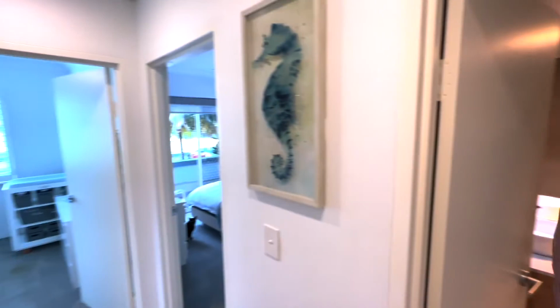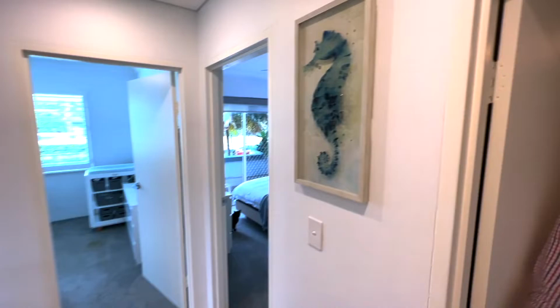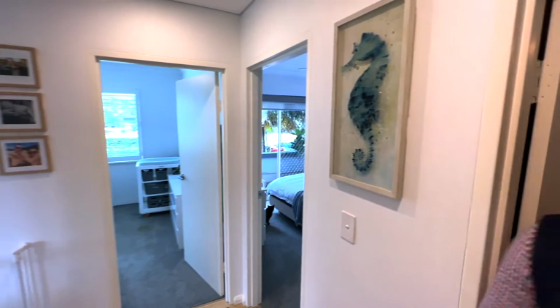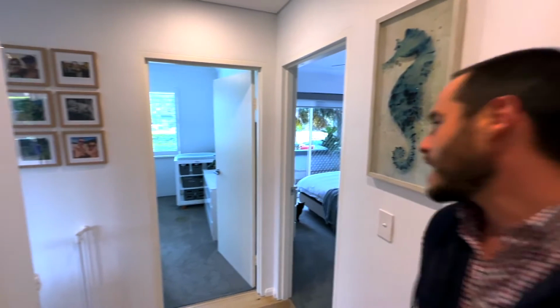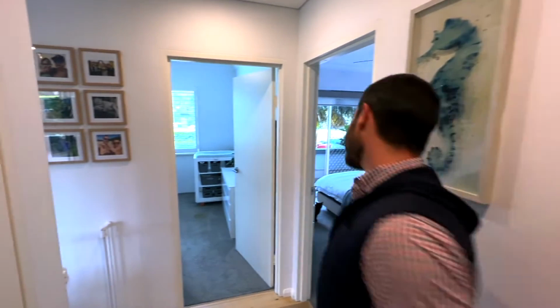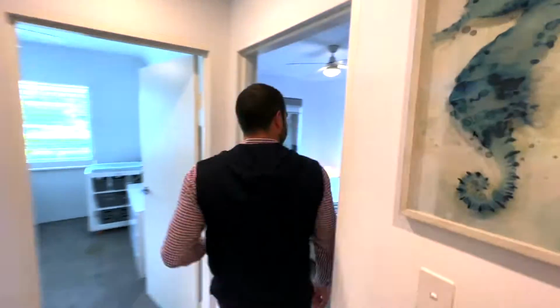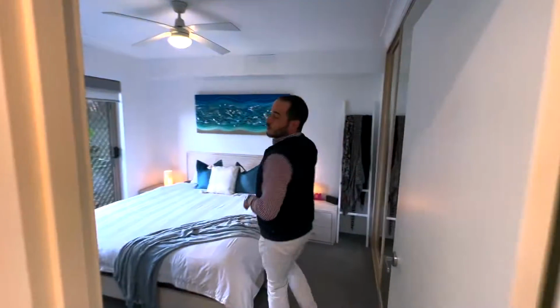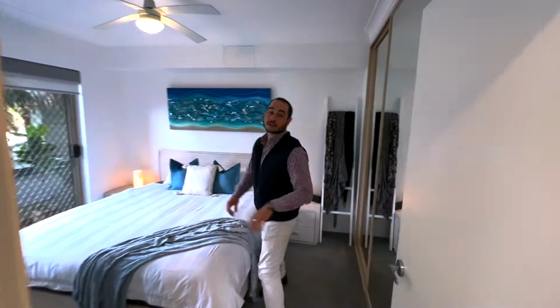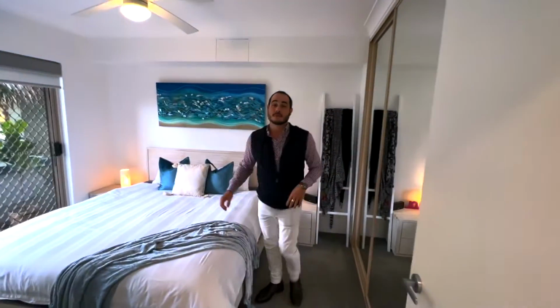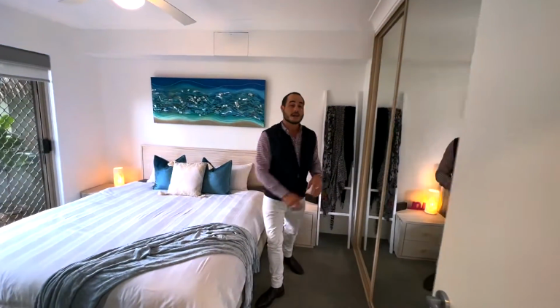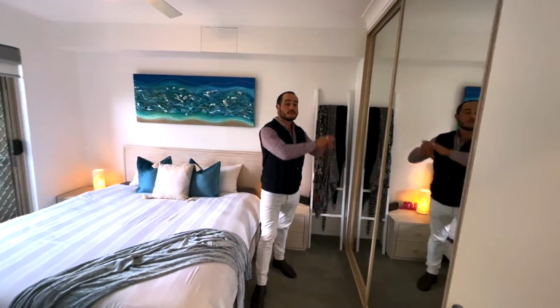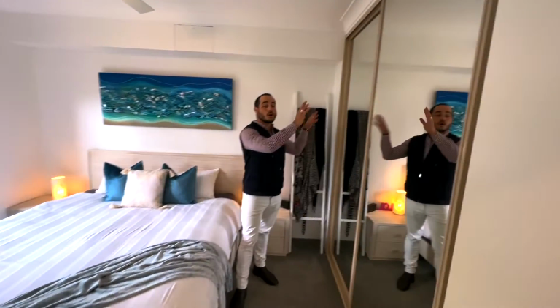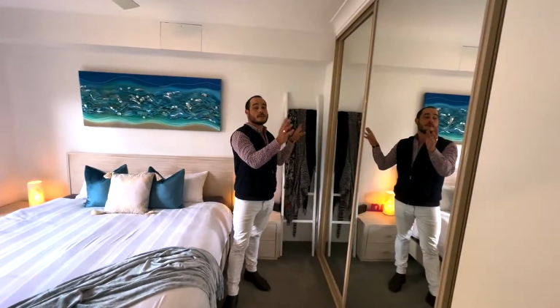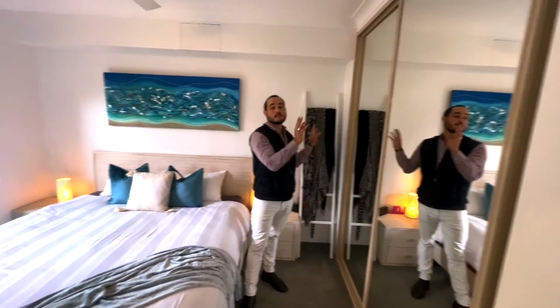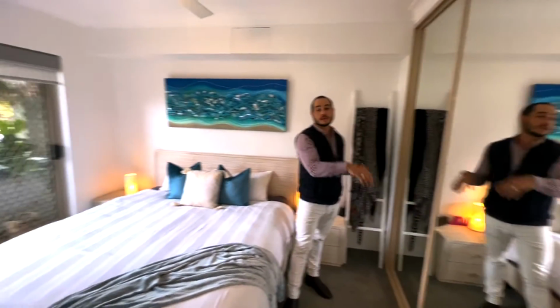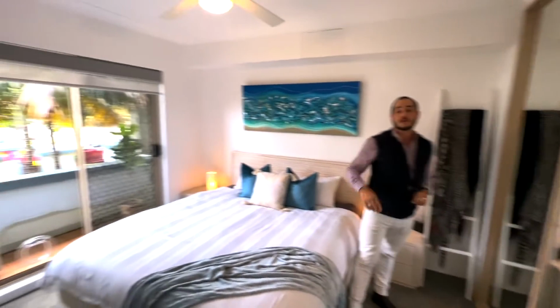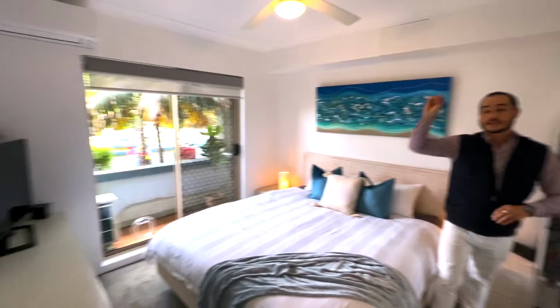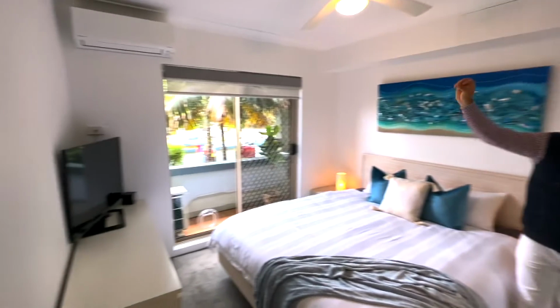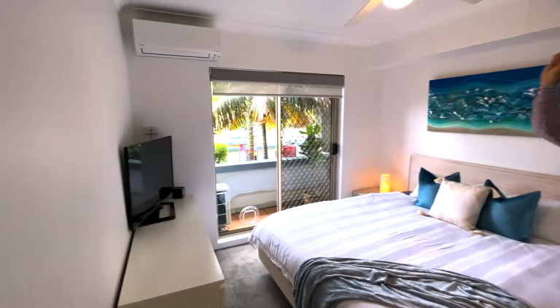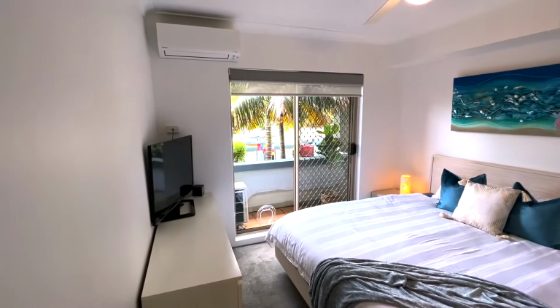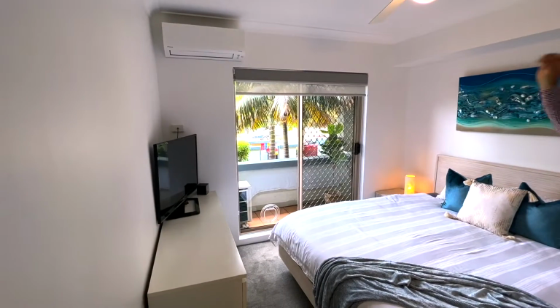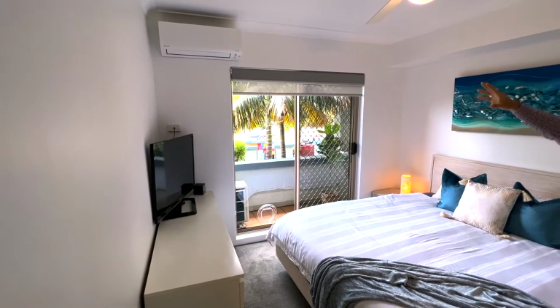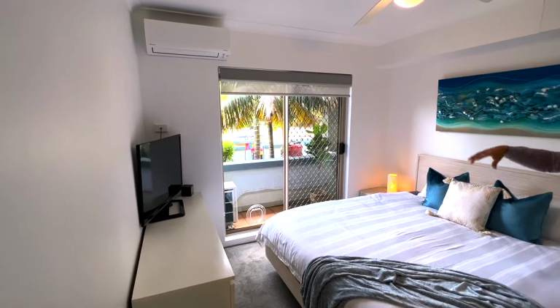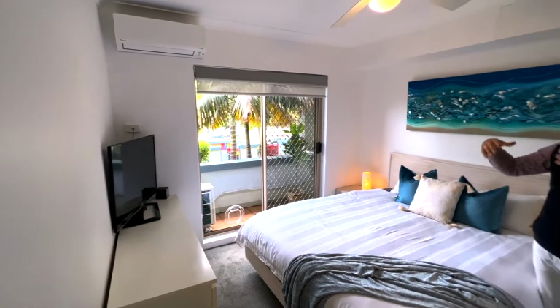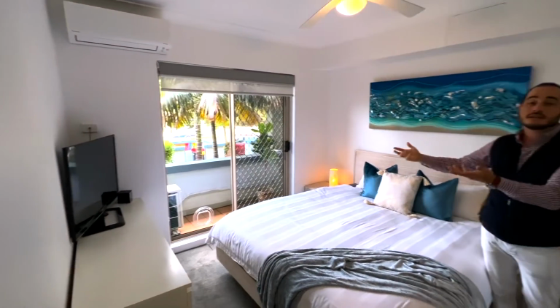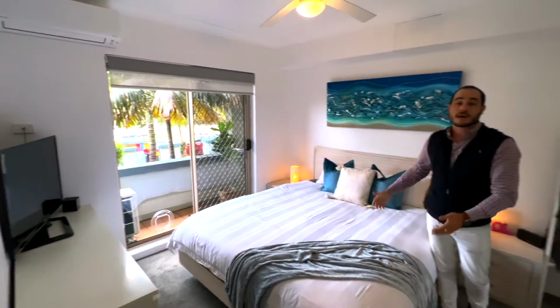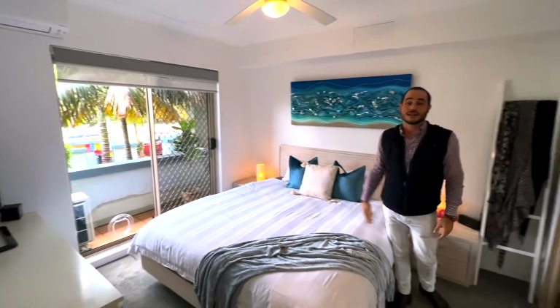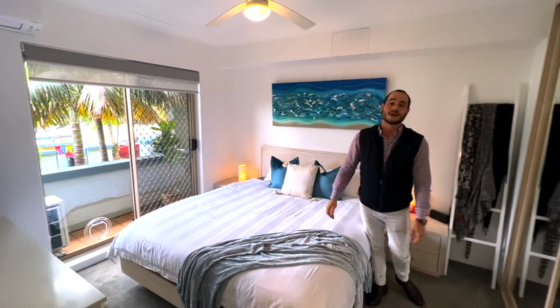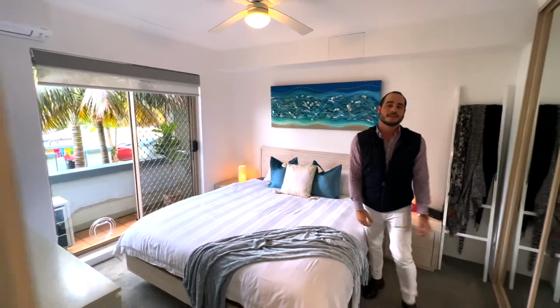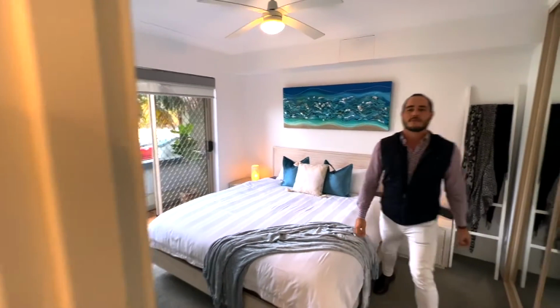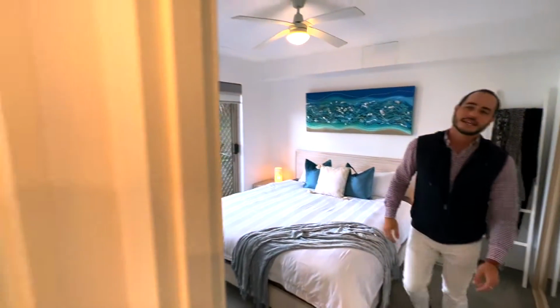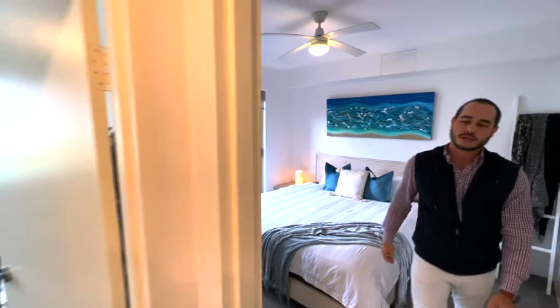I'll show you through to the master. Really good sized master bedroom with full wall mirror built-in robes, a separate AC unit, and a balcony as well. In the second bedroom we've got built-in robes again.